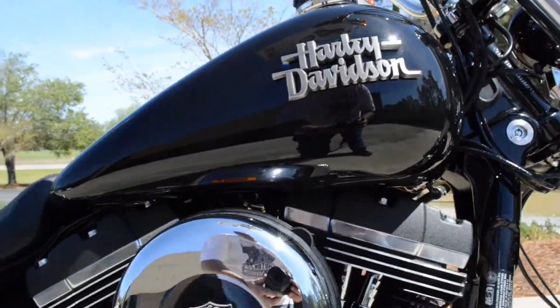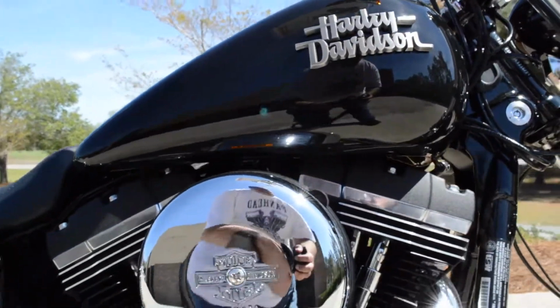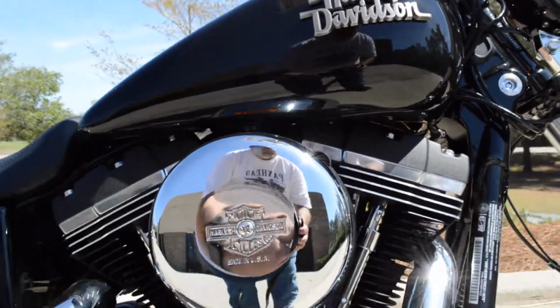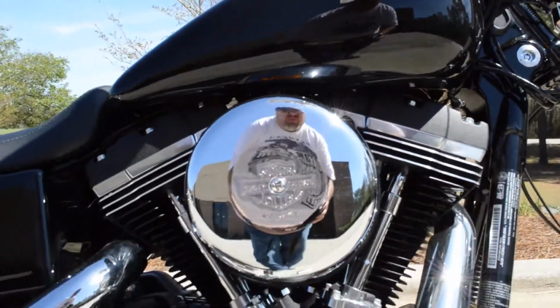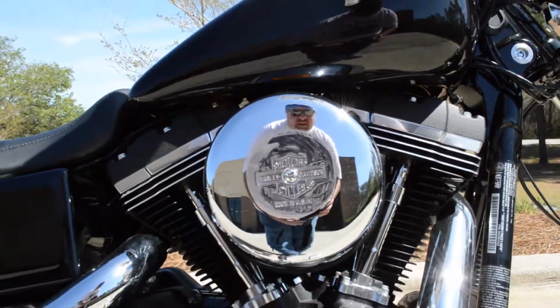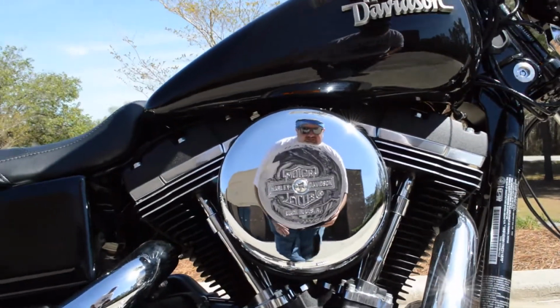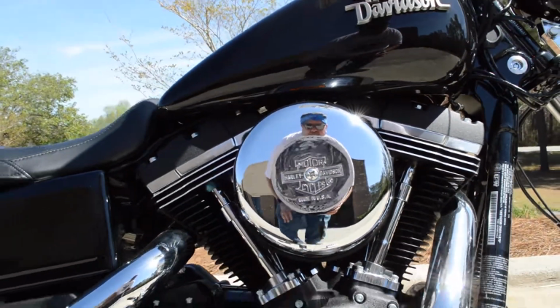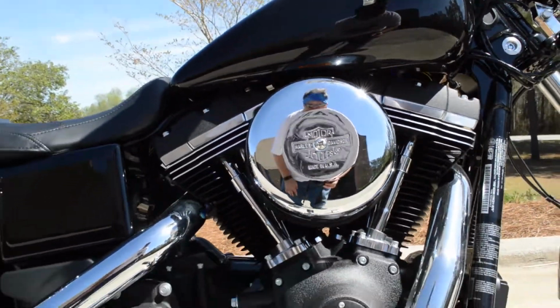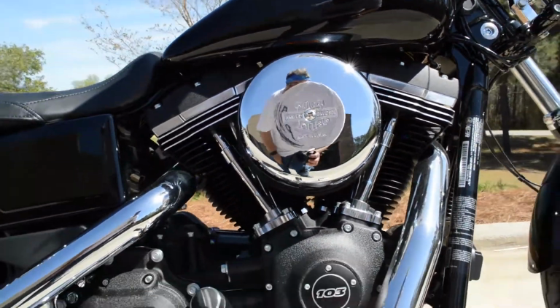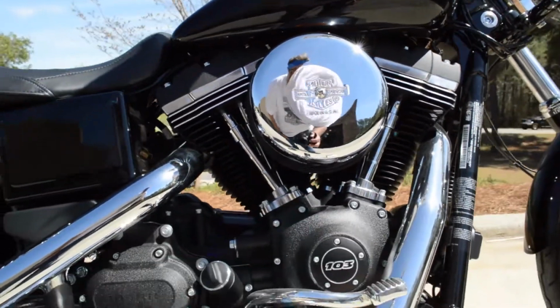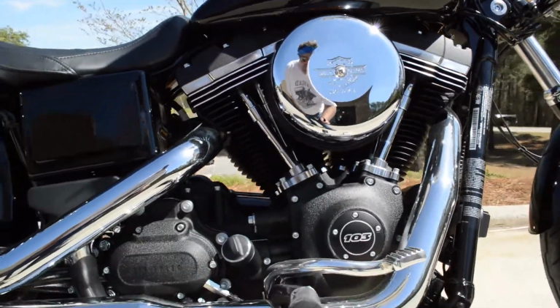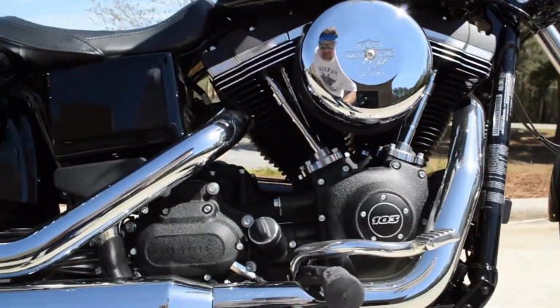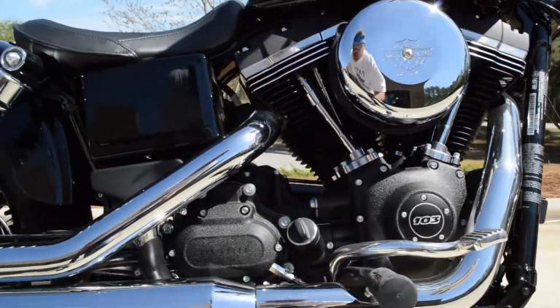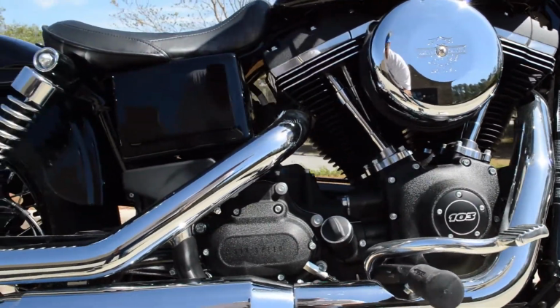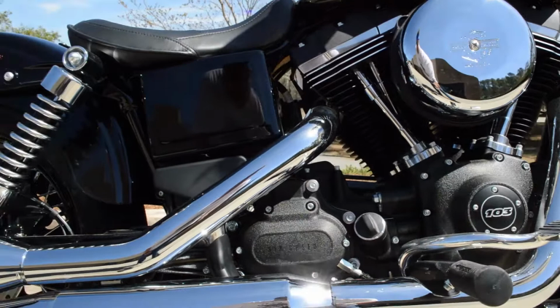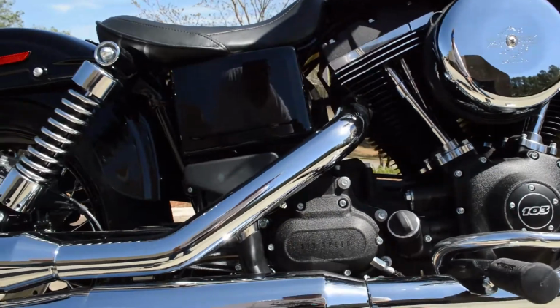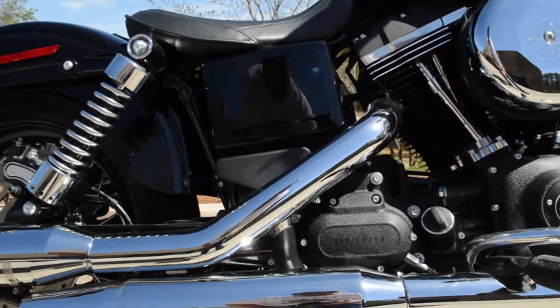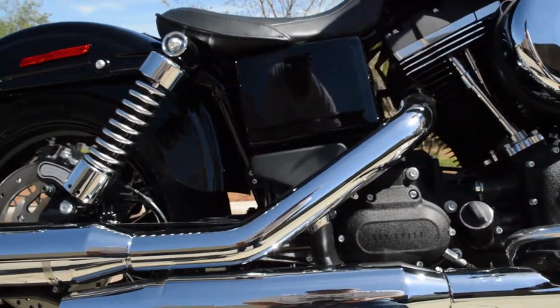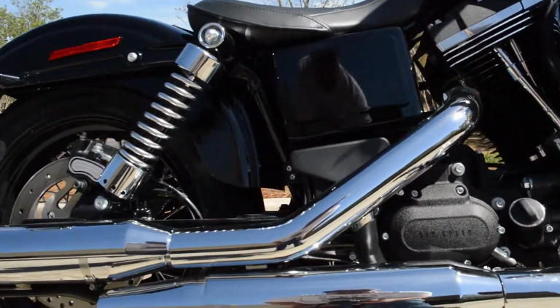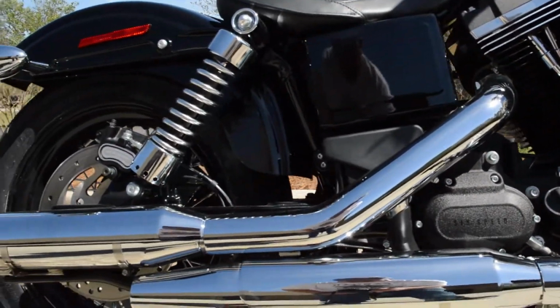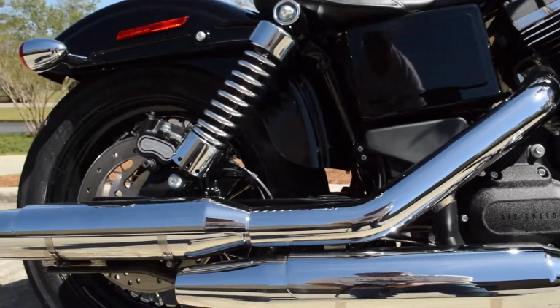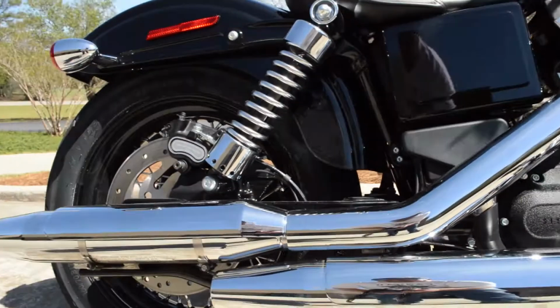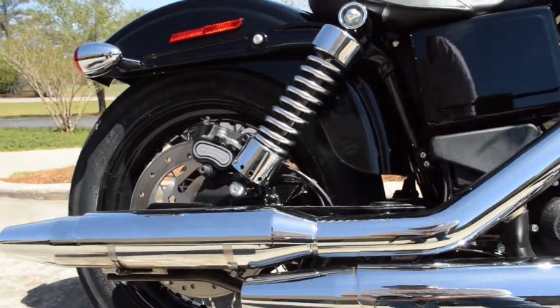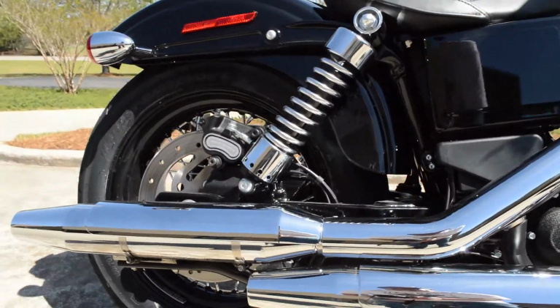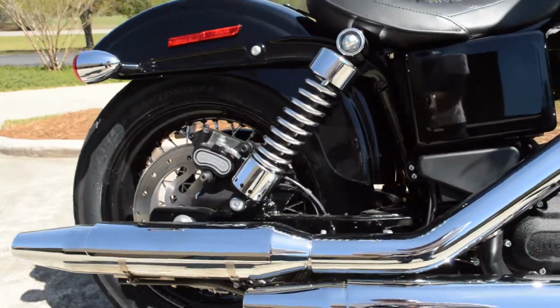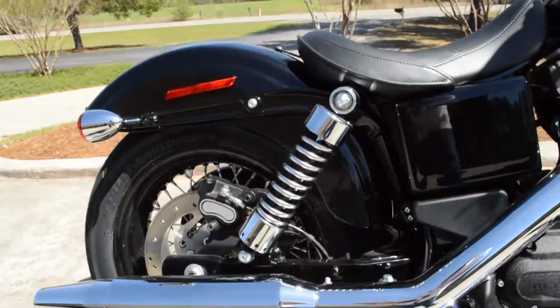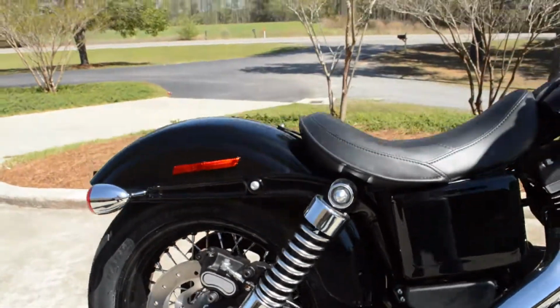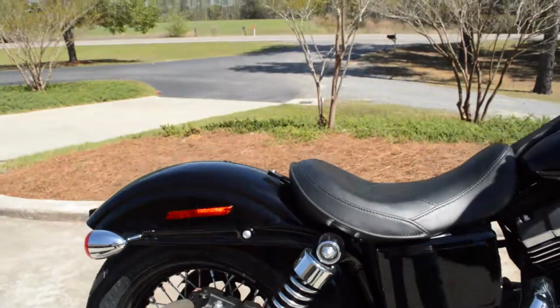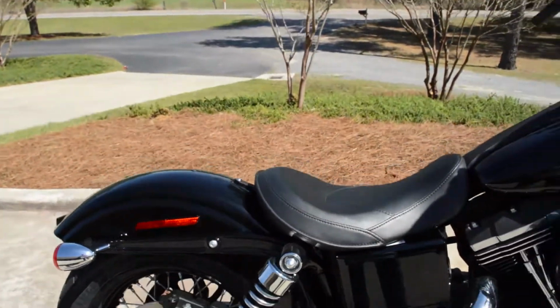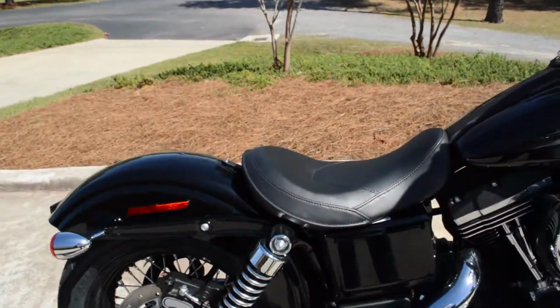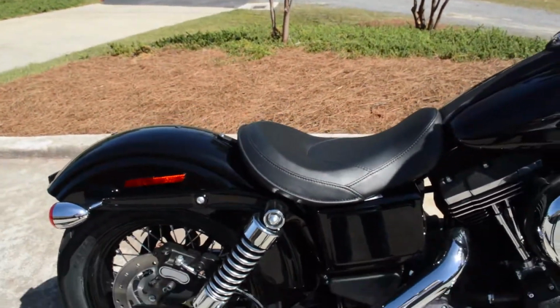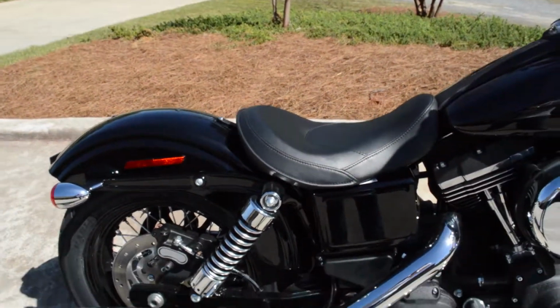The old school 8-inch chrome air cleaner, blacked out motor, 6-speed cruise drive transmission, dual exhaust and solo seat.